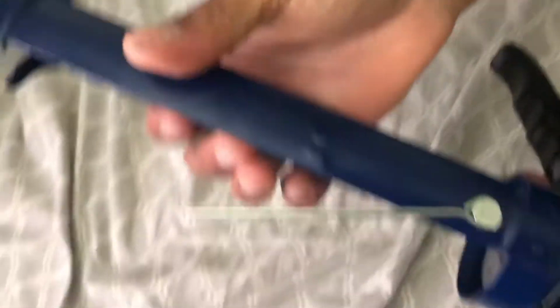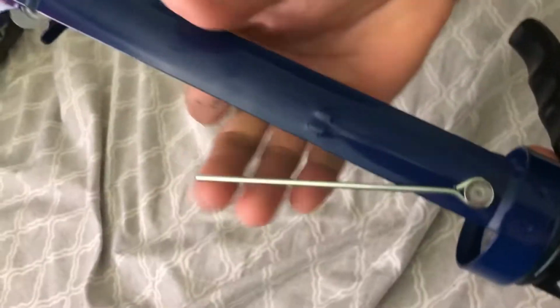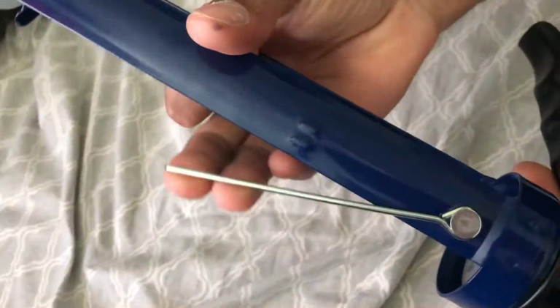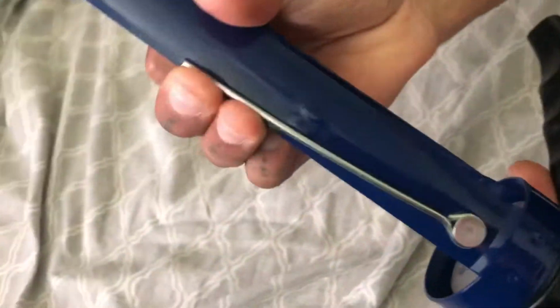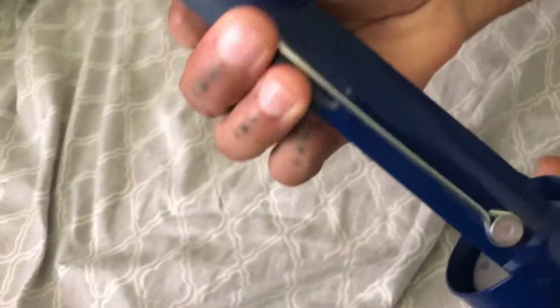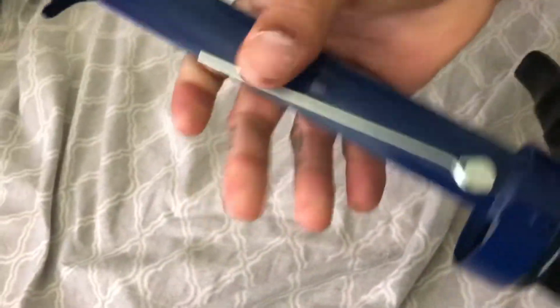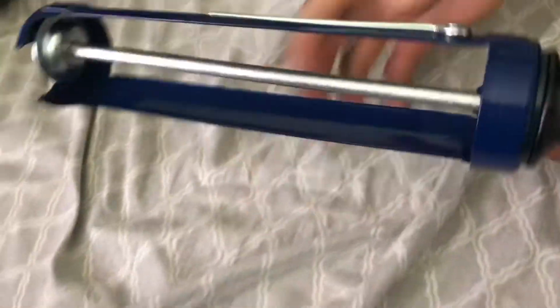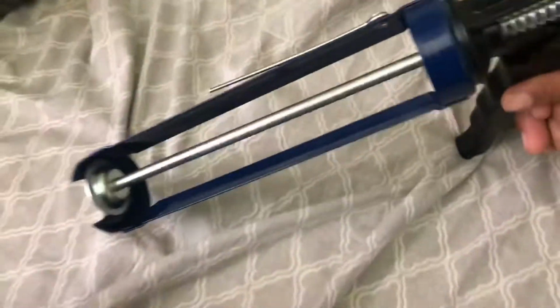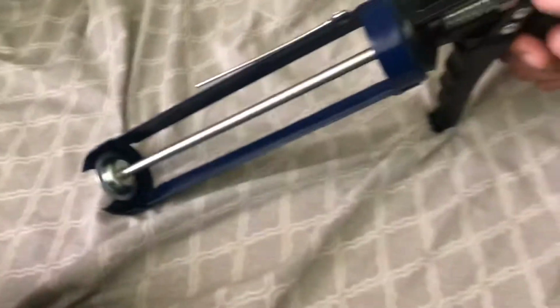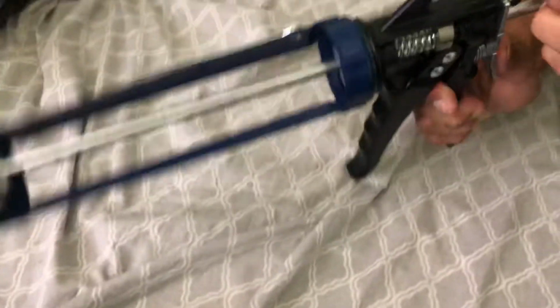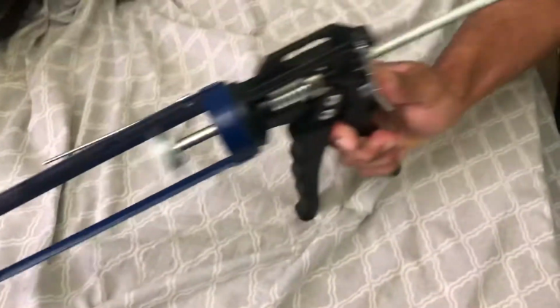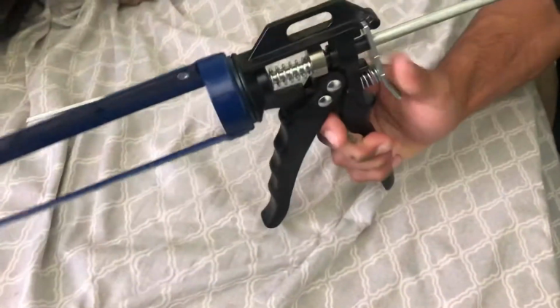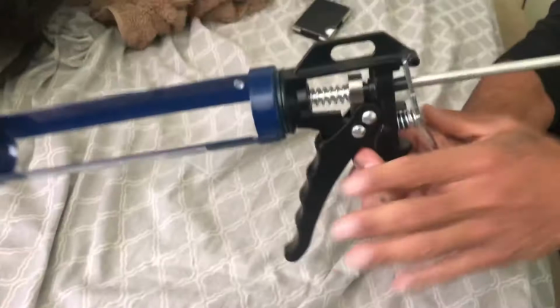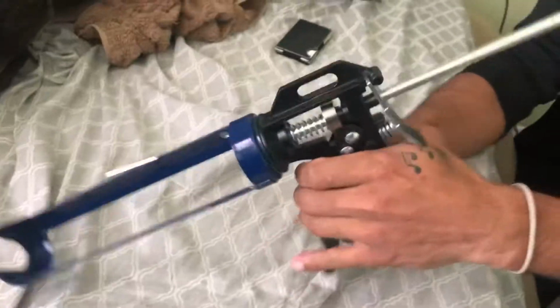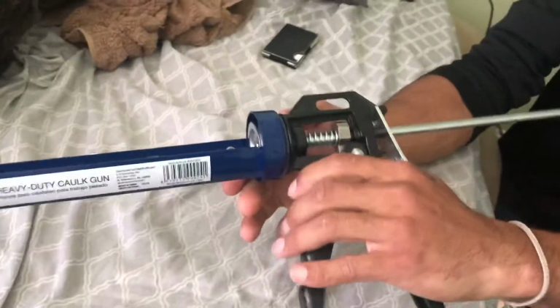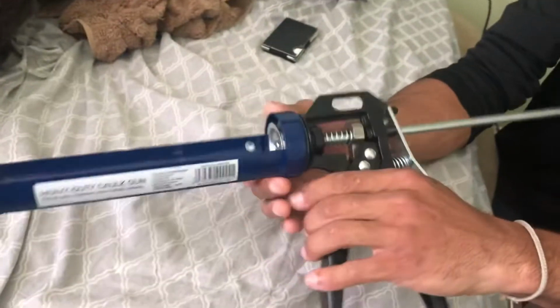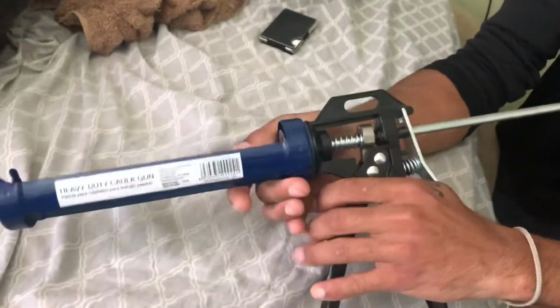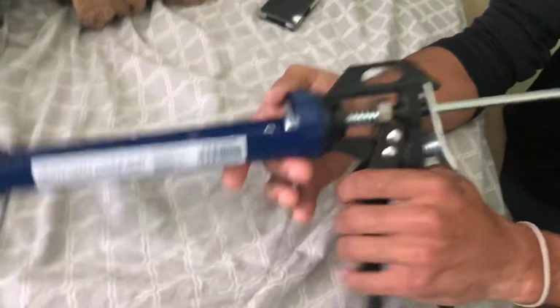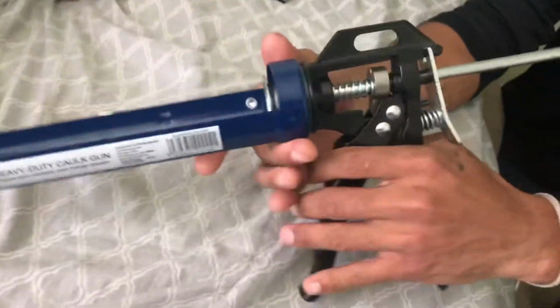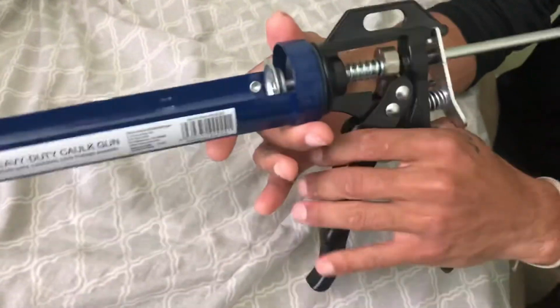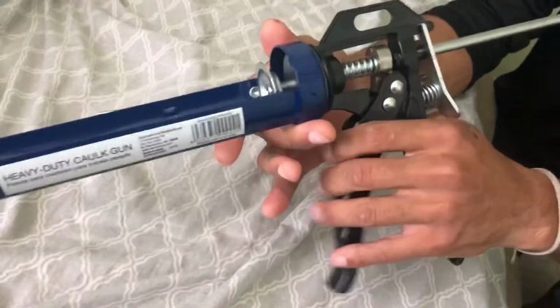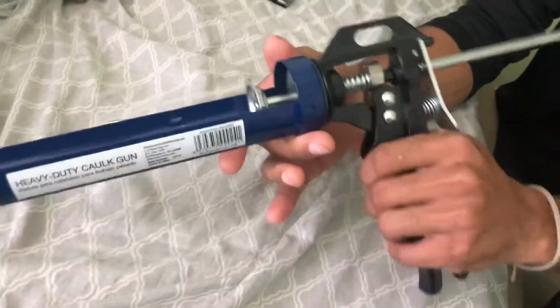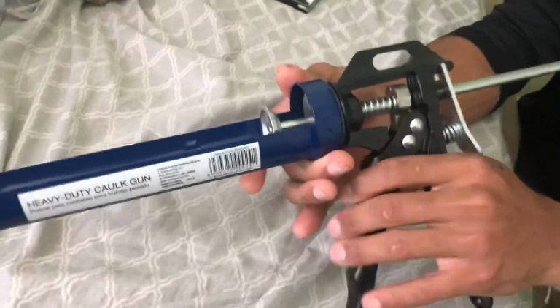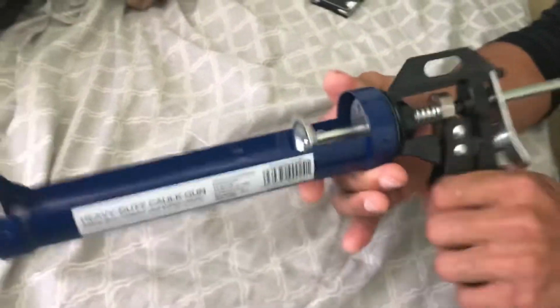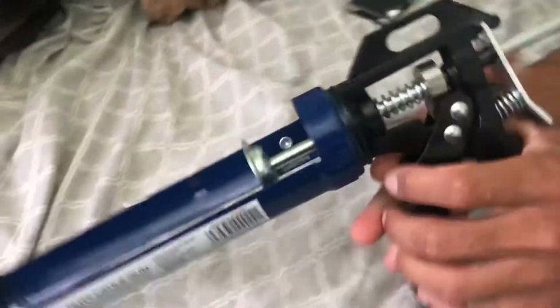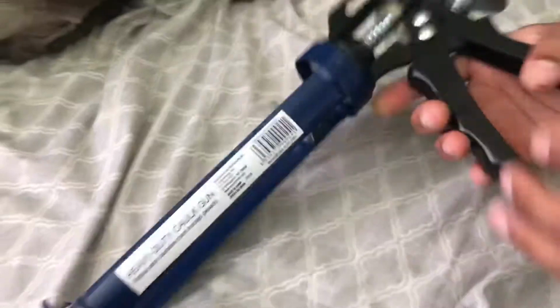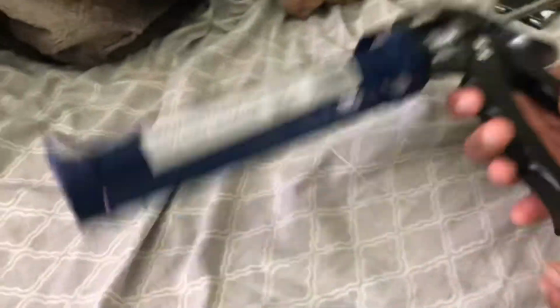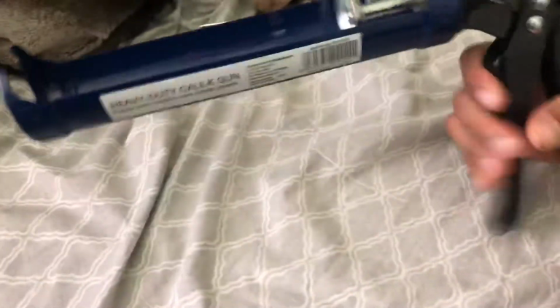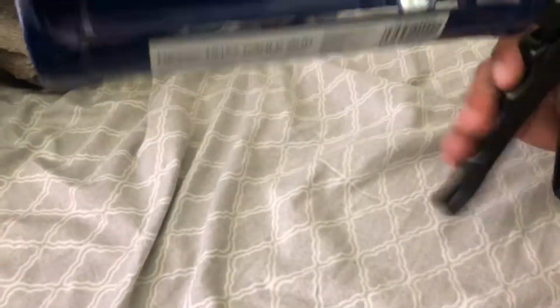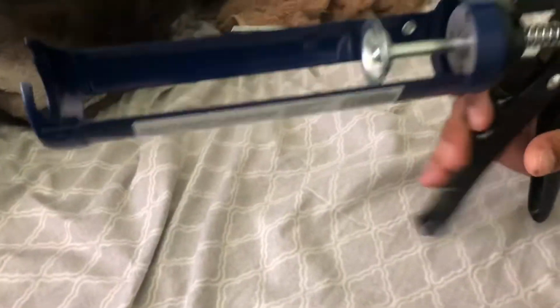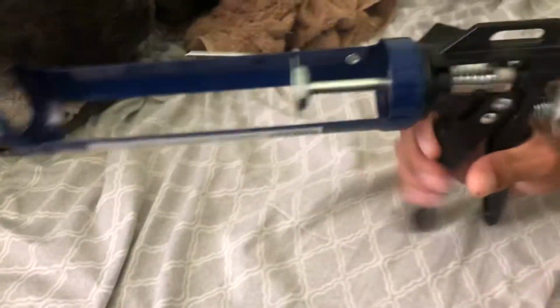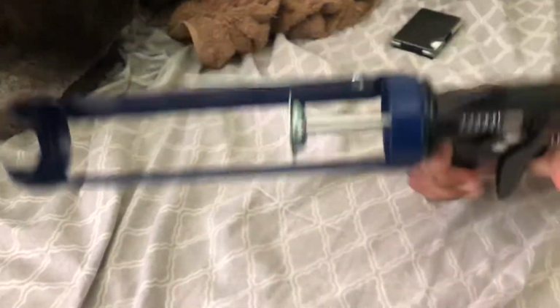It's got a quality poker to poke a hole through the top of the caulk. It feels good in your hand. You can steadily get the caulk out of there when you need to.